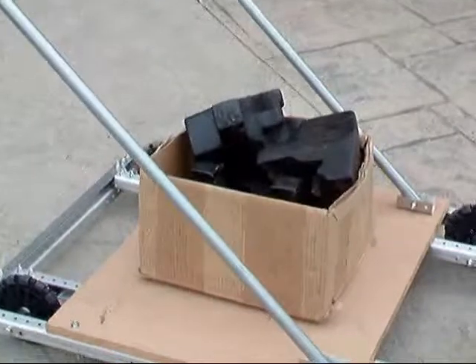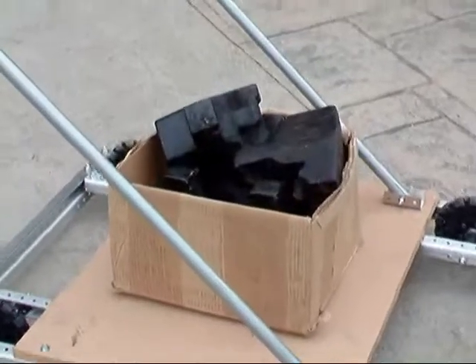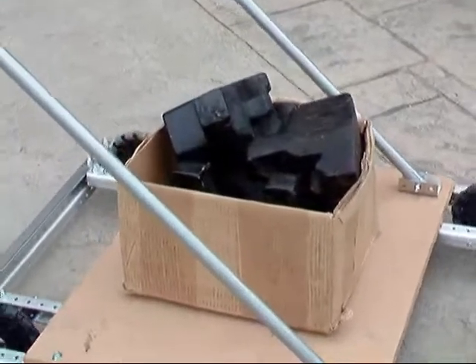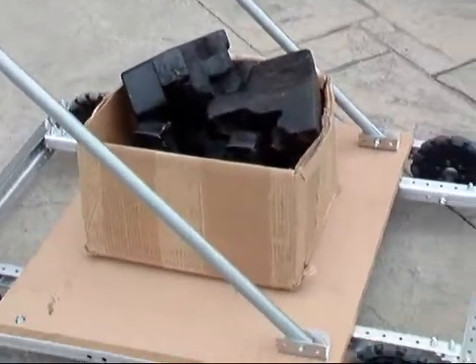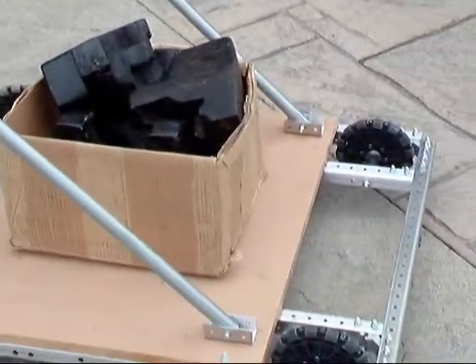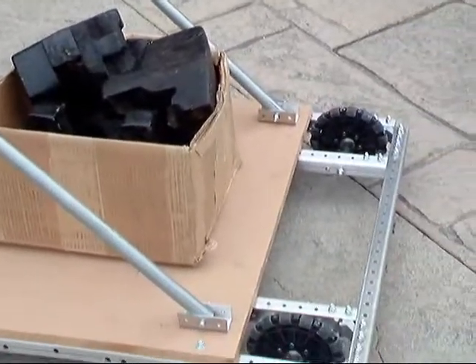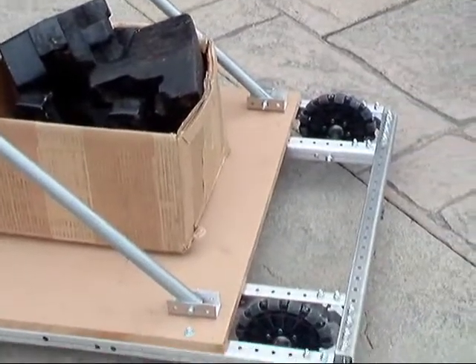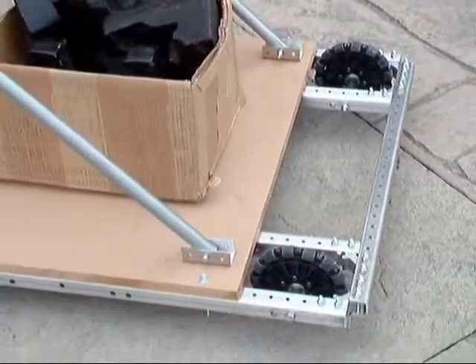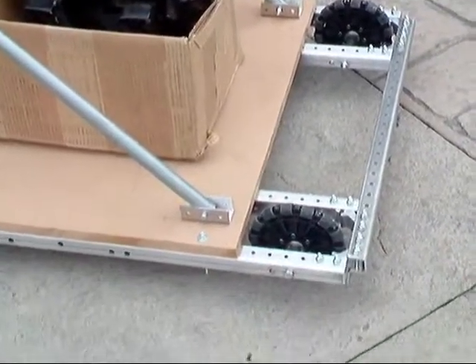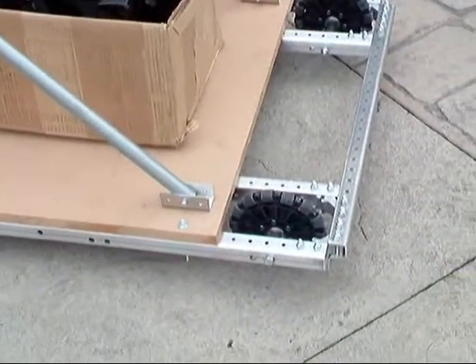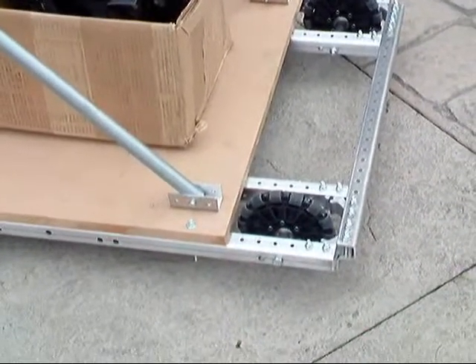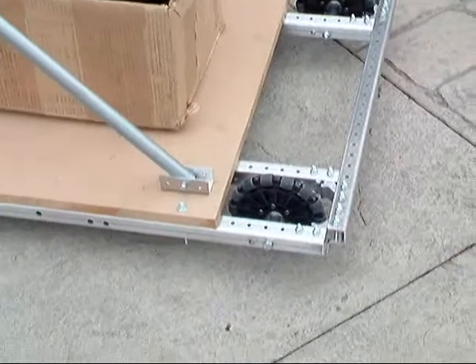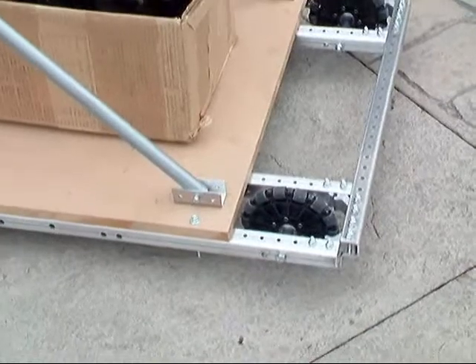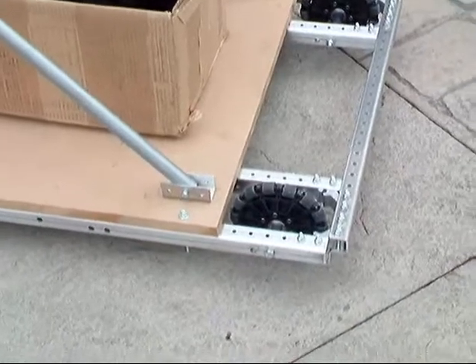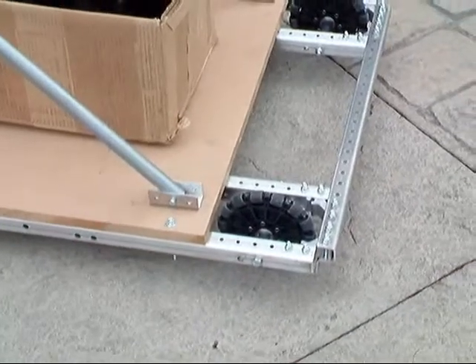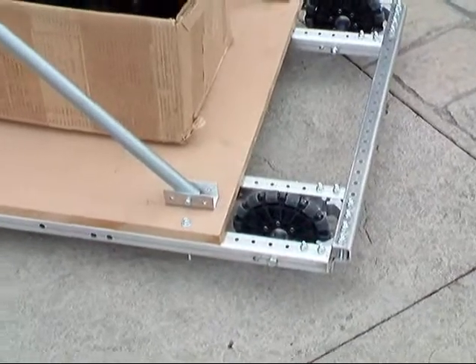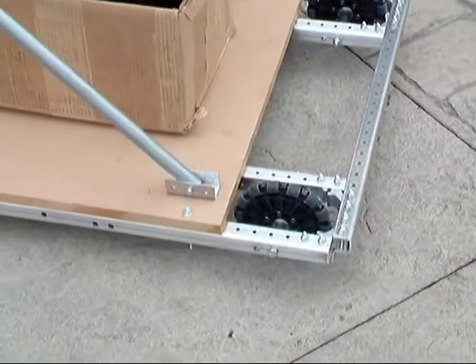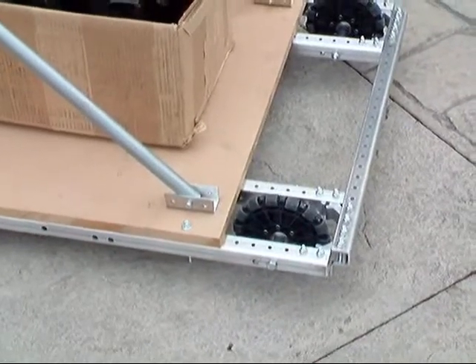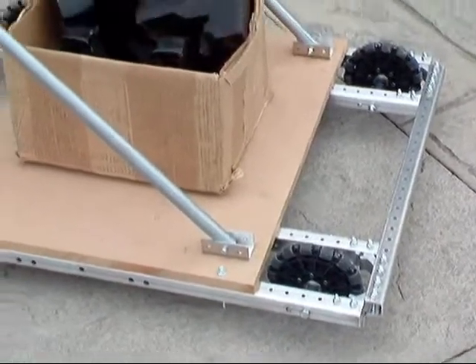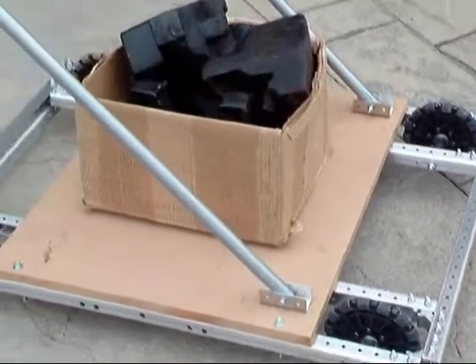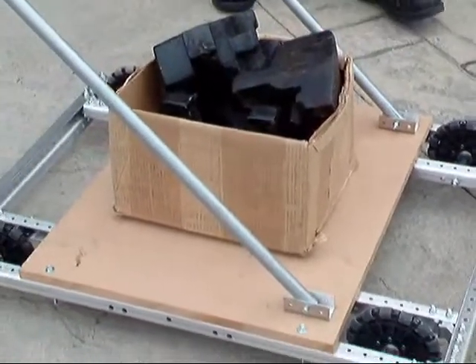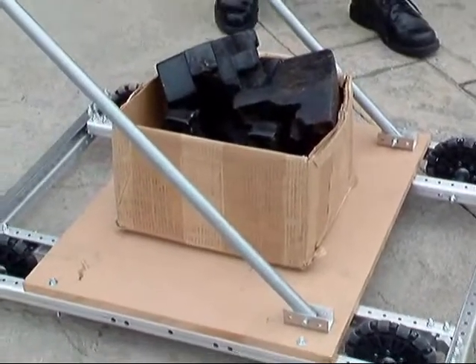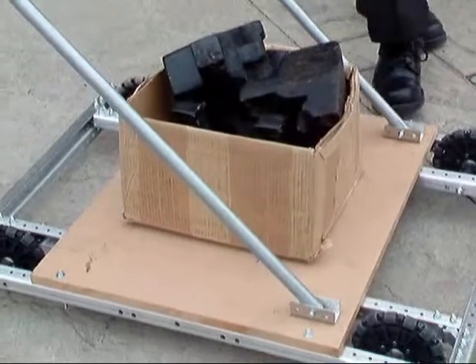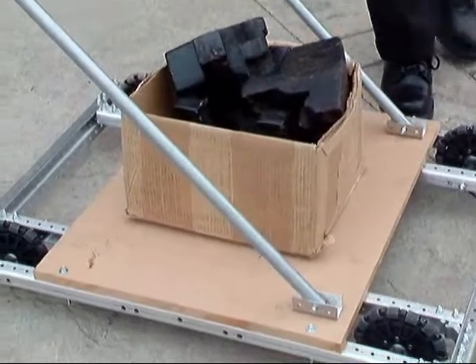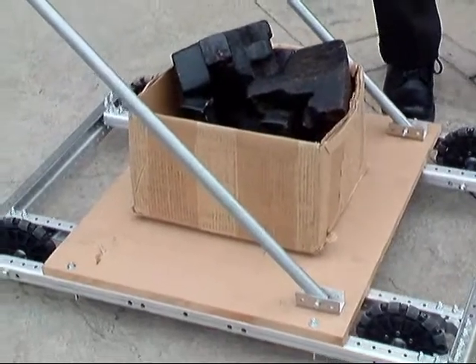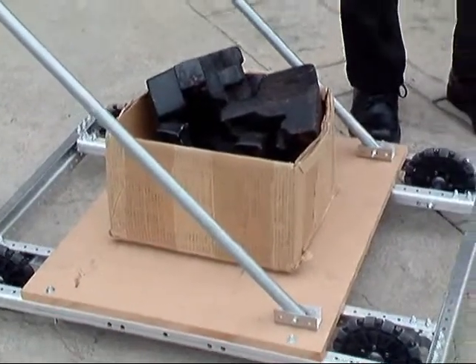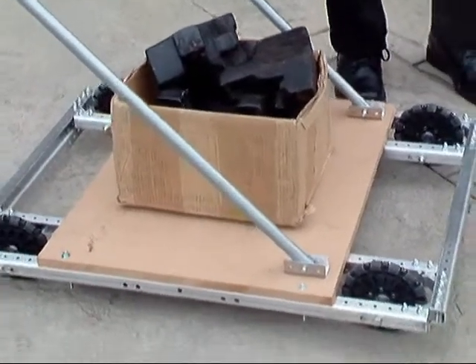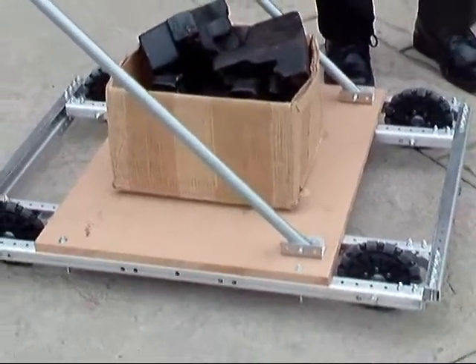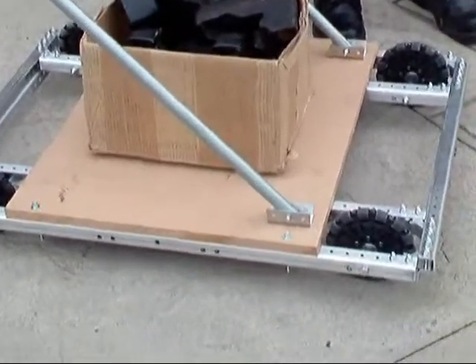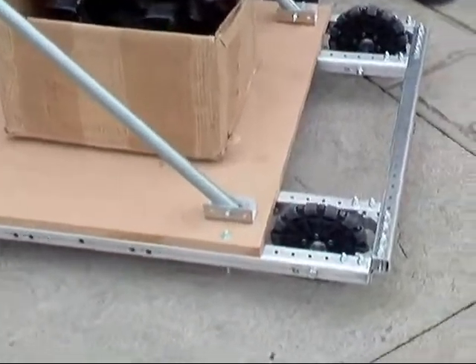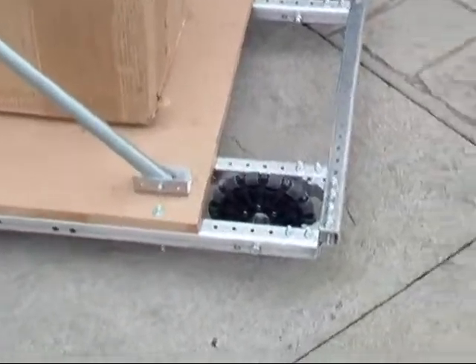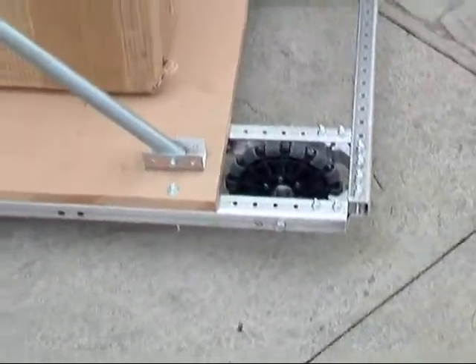This video shows a test of the 80 Mark Omni wheels. I pushed it out on the road next to the sidewalk where there's pebbles and dirt and such. The weight on the platform is about 220 pounds.